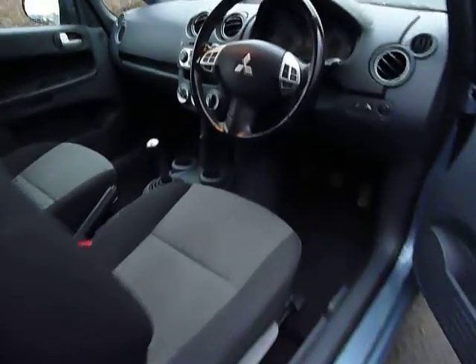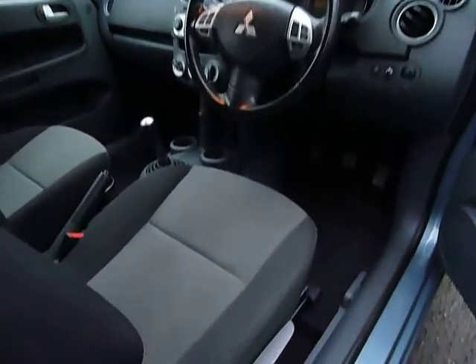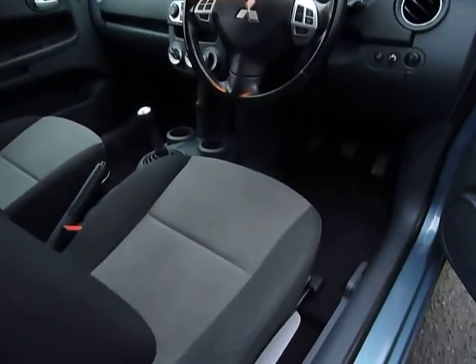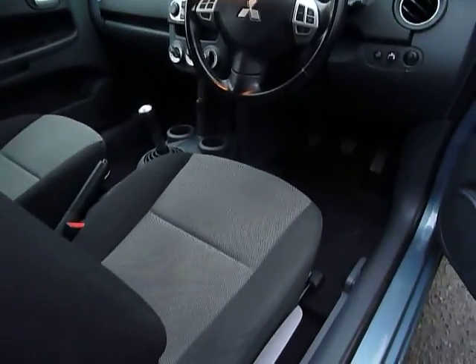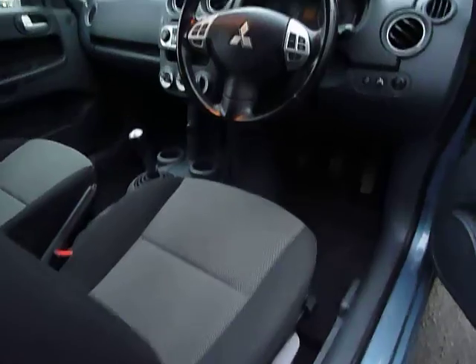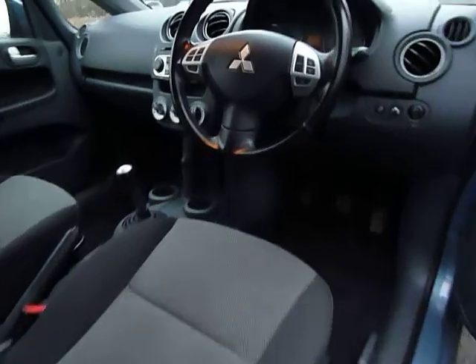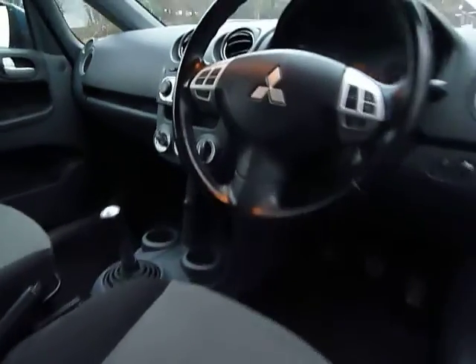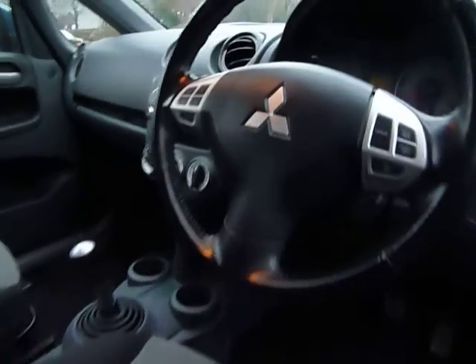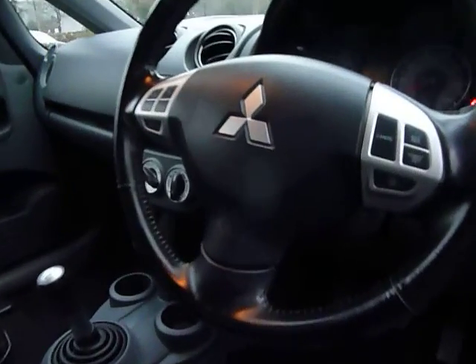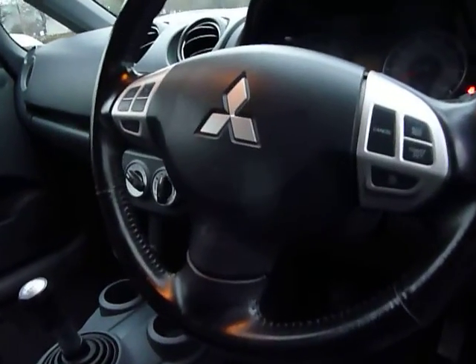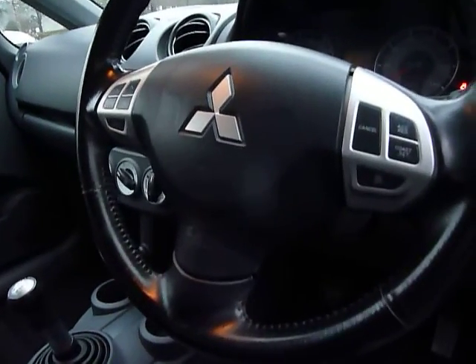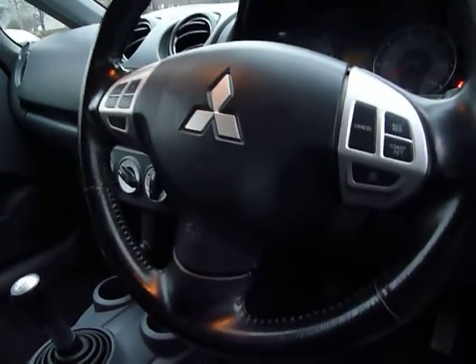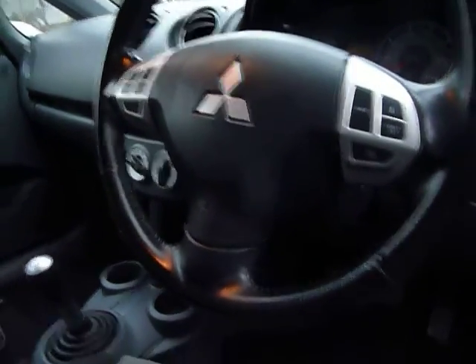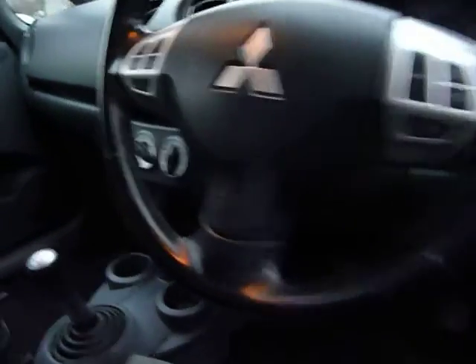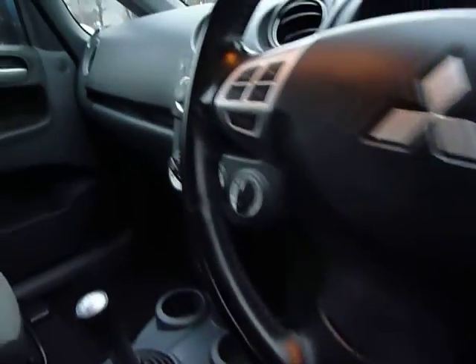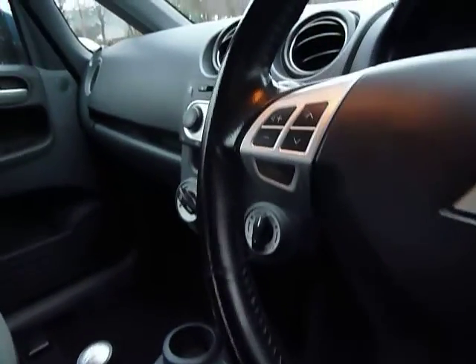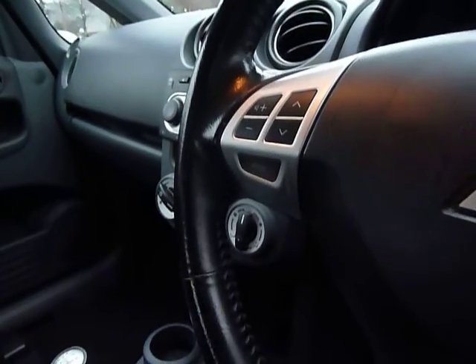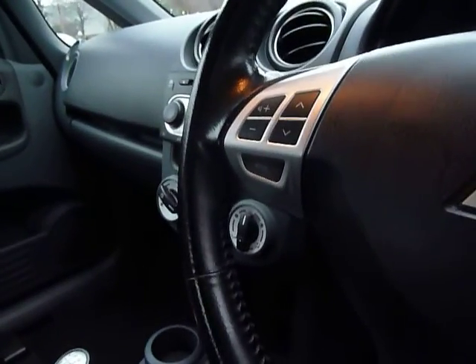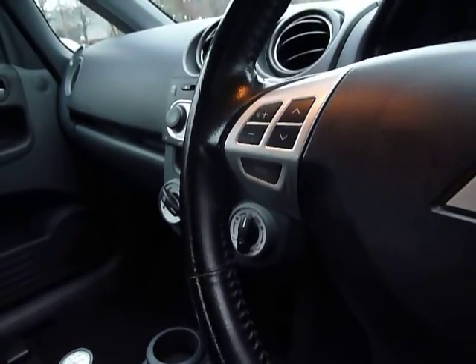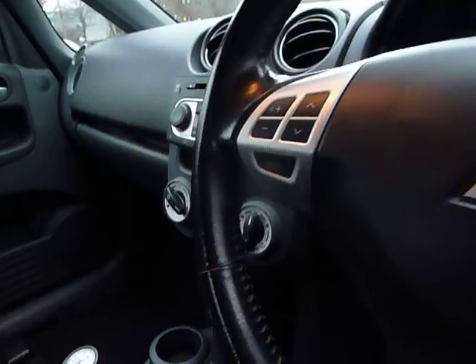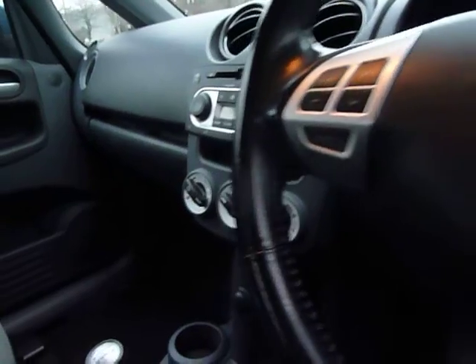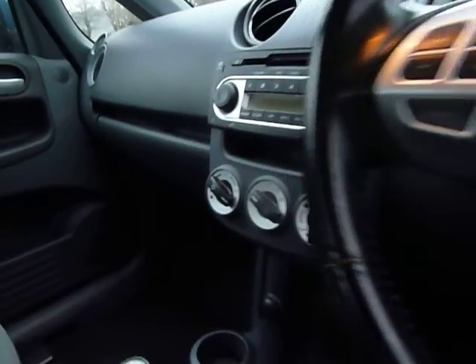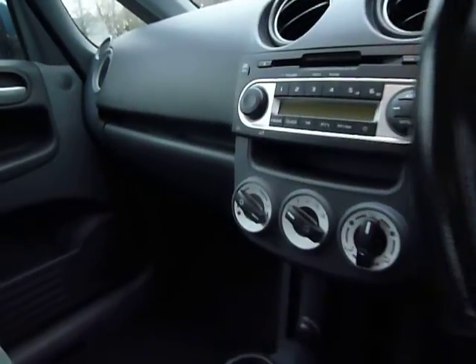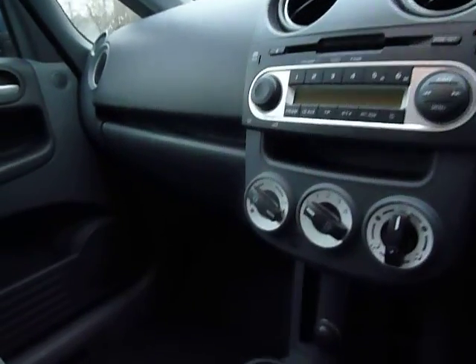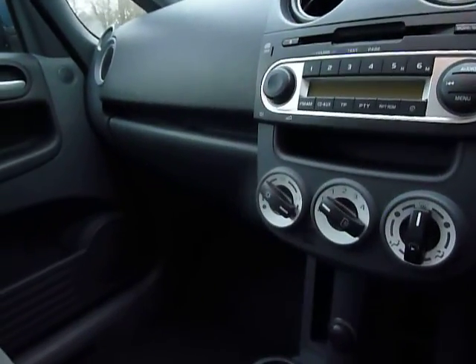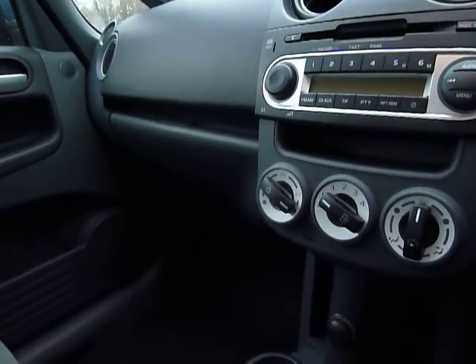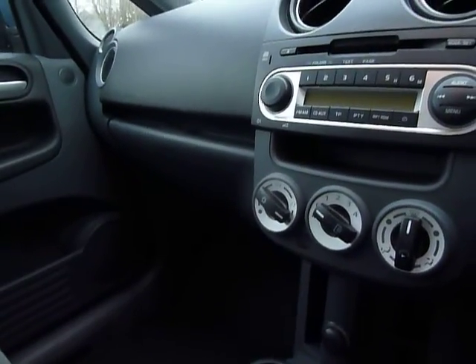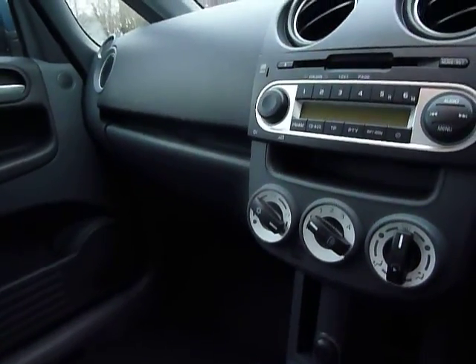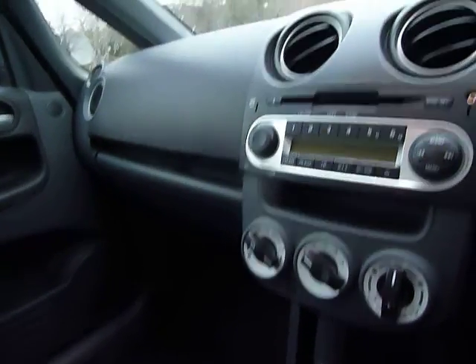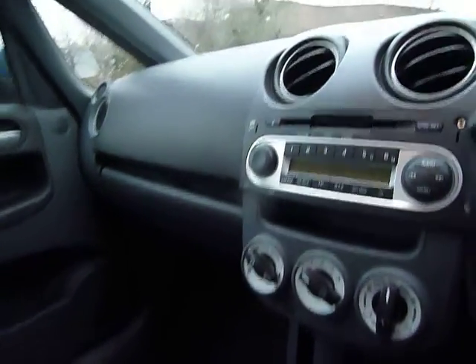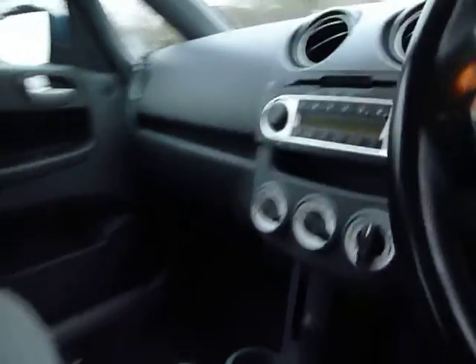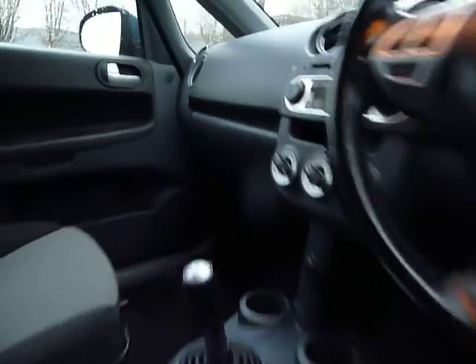There's height adjust on the driver's seat. This one has got cruise control and also audio controls on the steering wheel, climate controlled air conditioning, and a CD player.